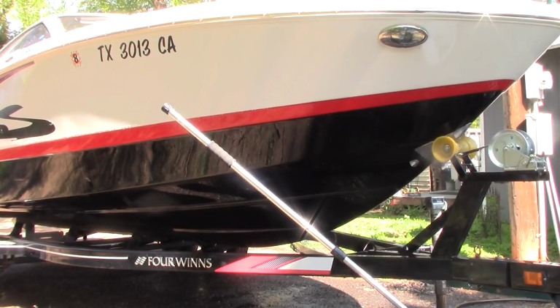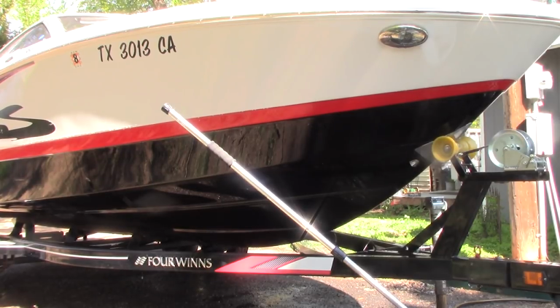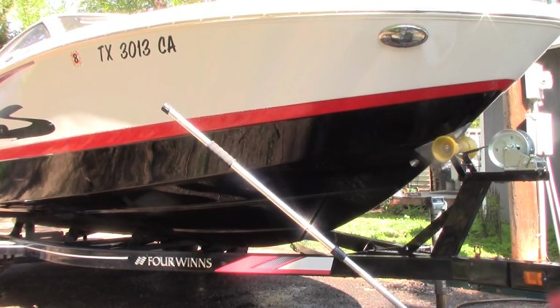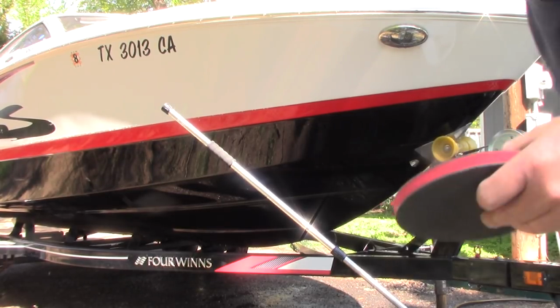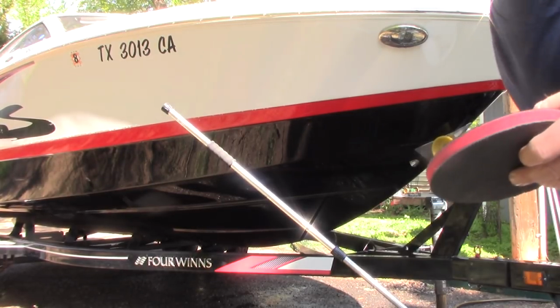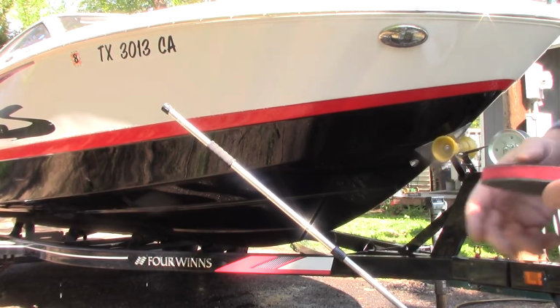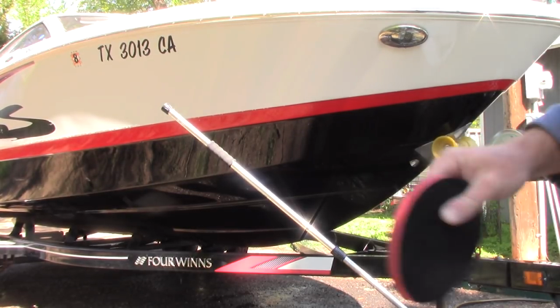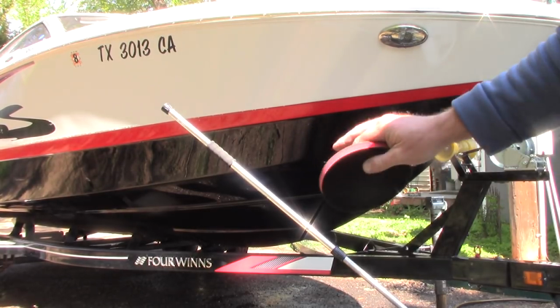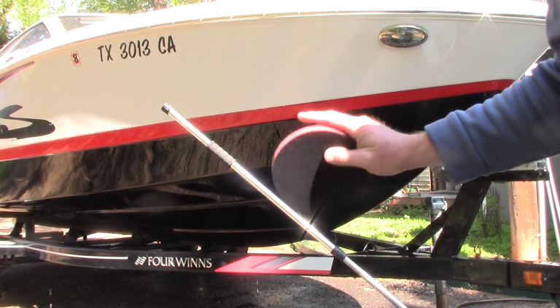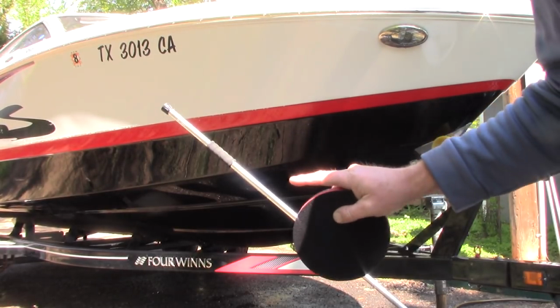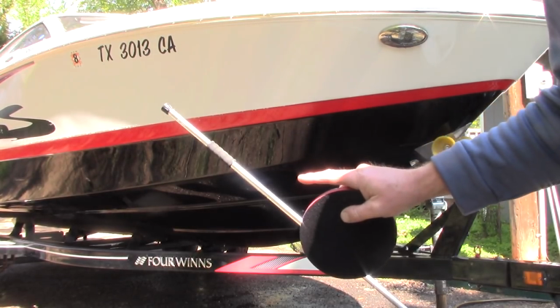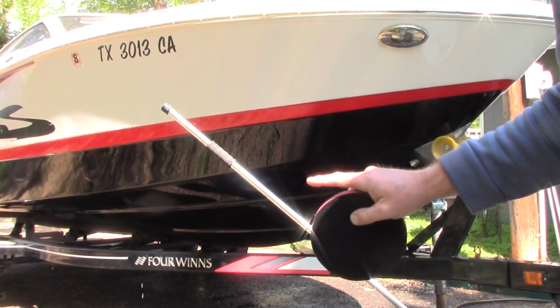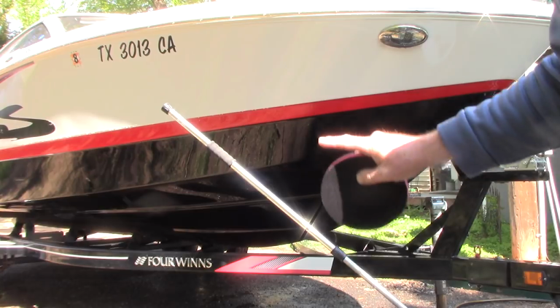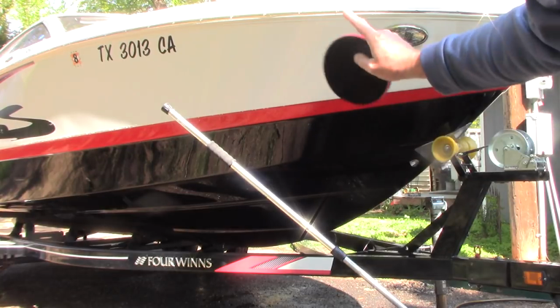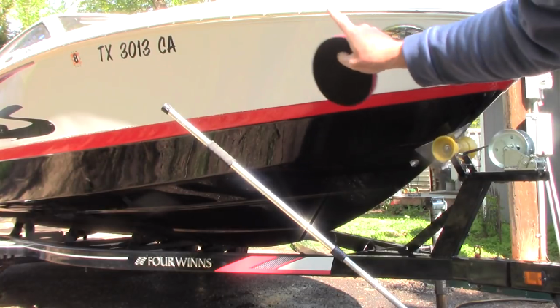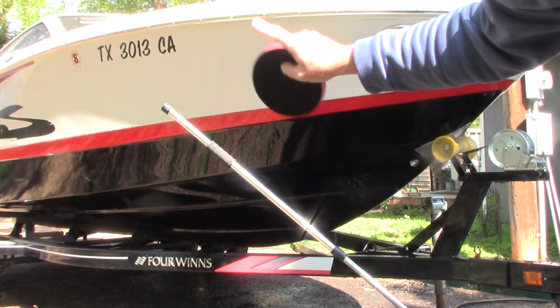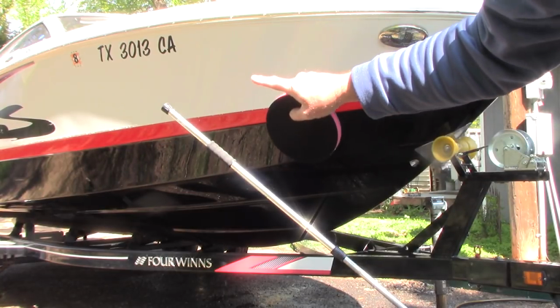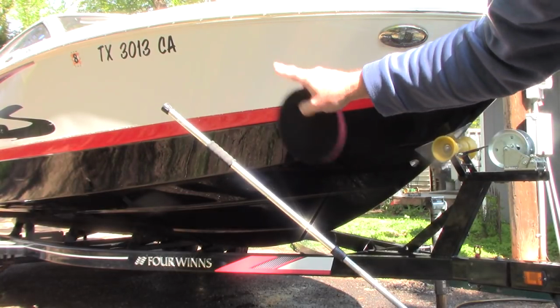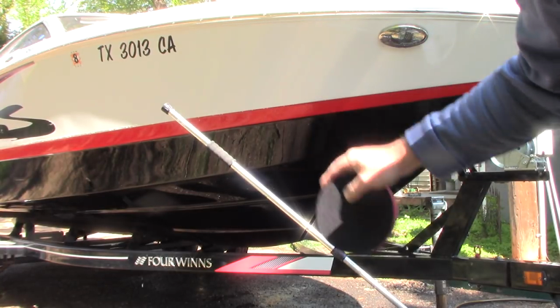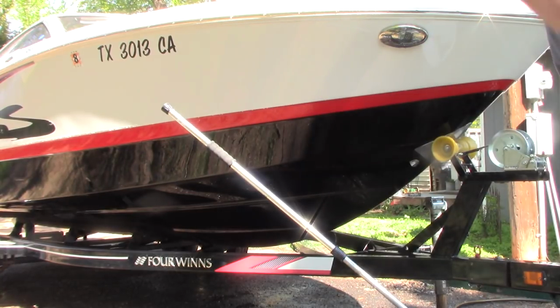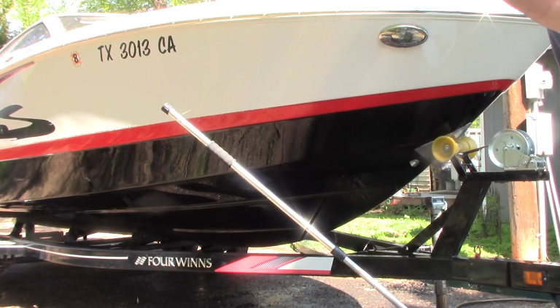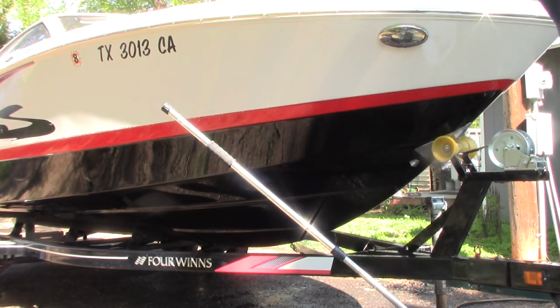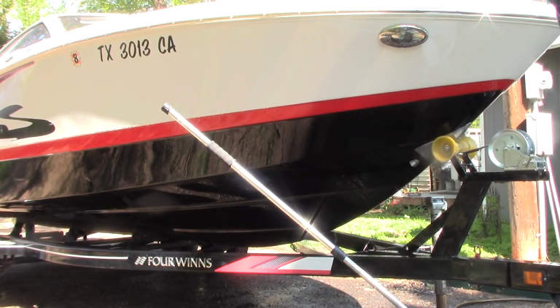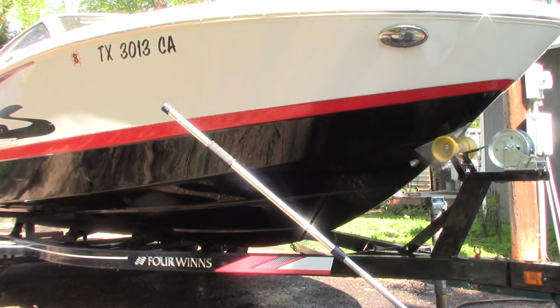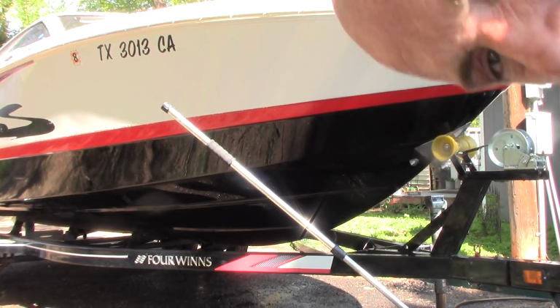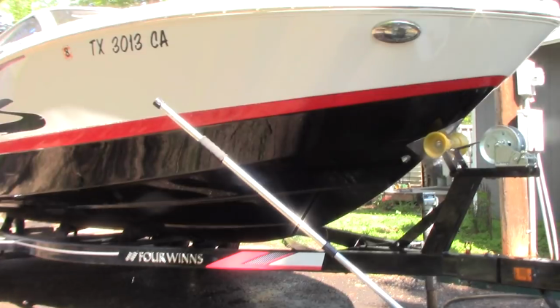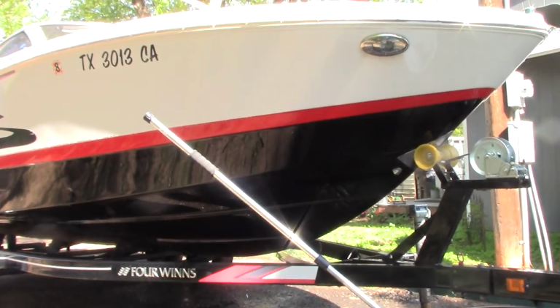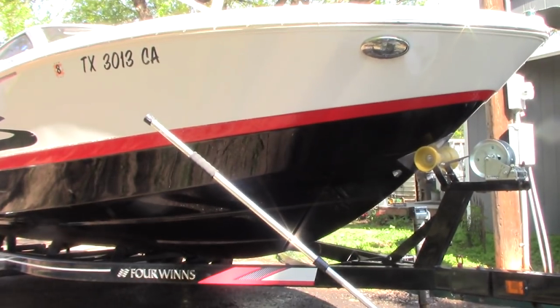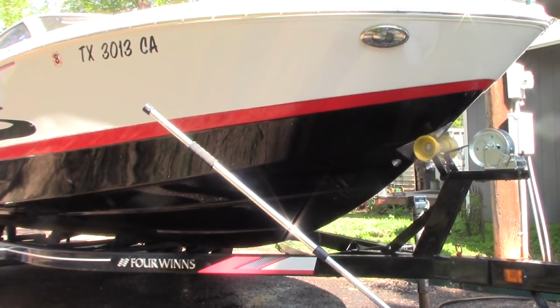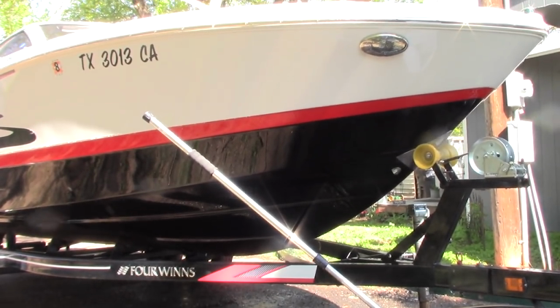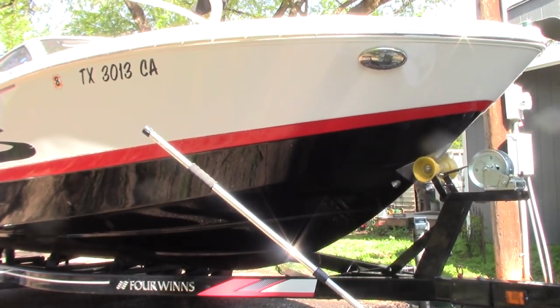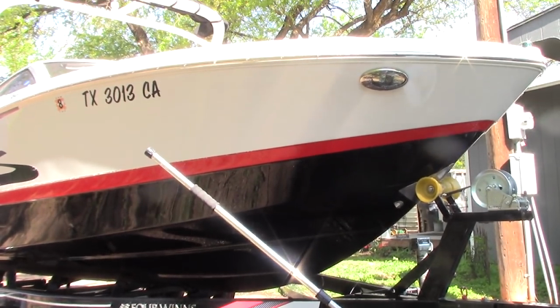Hello folks, how you doing? This is Scott with Dallas Paint Correction. I get this question all the time: should I clay a boat just like I clay a car? And the answer is yes. Let me tip this camera so you guys can see a better view of what I'm doing.